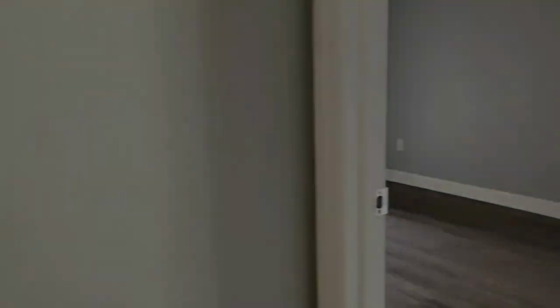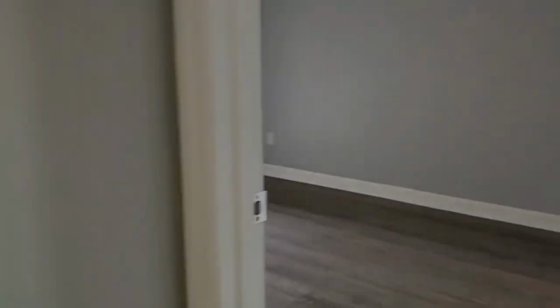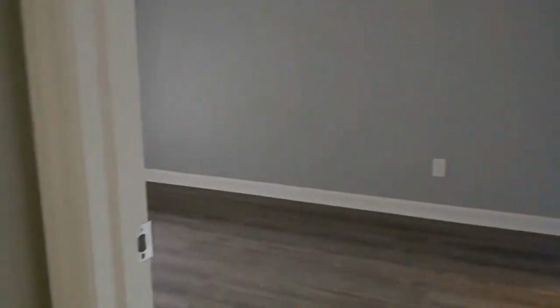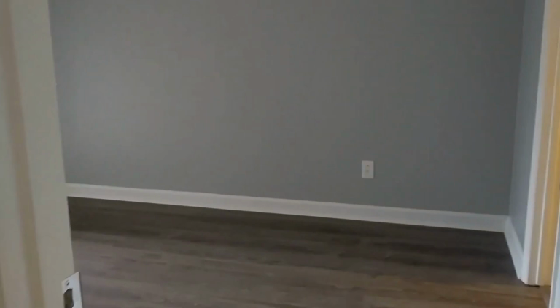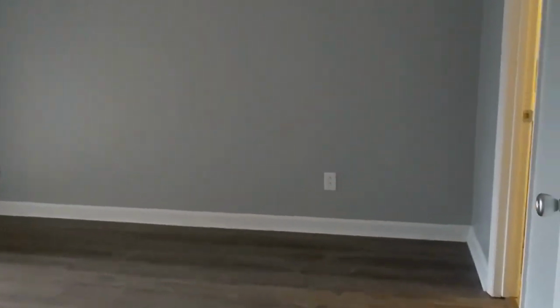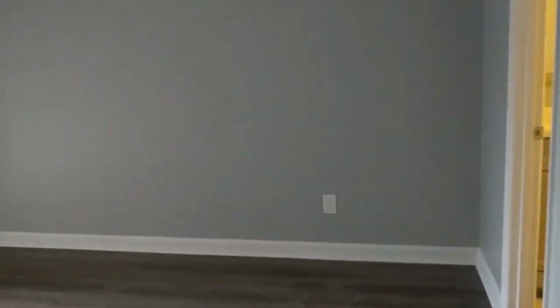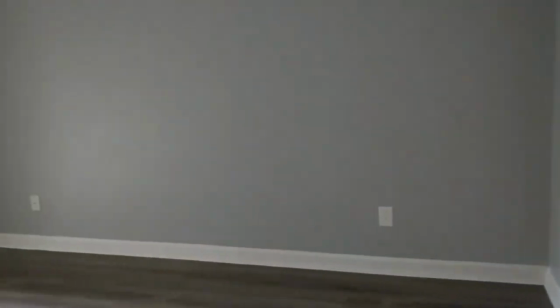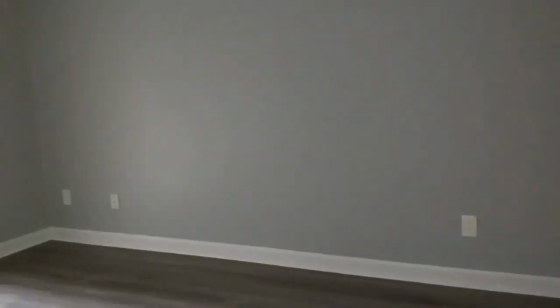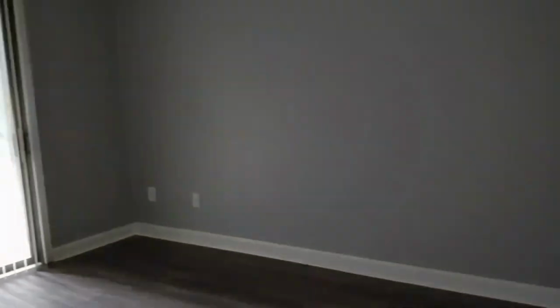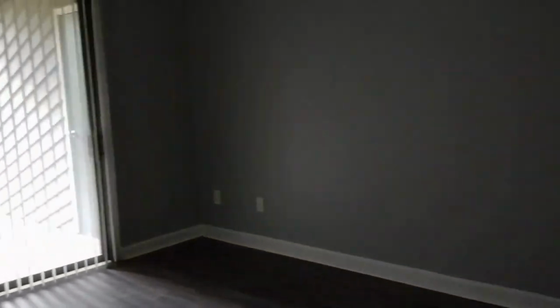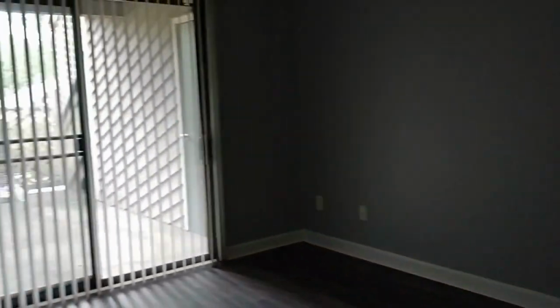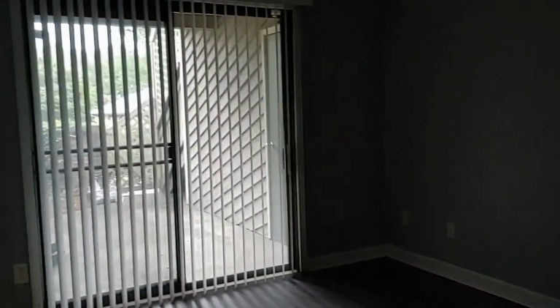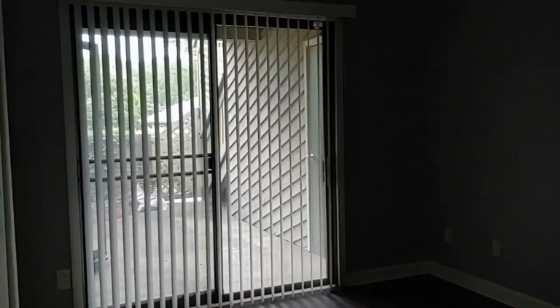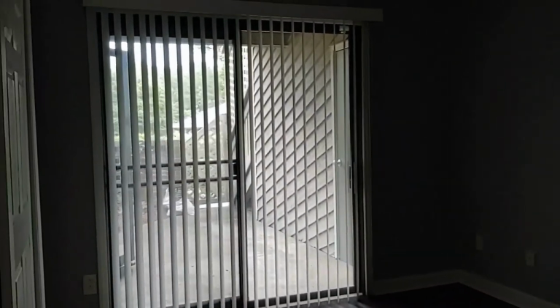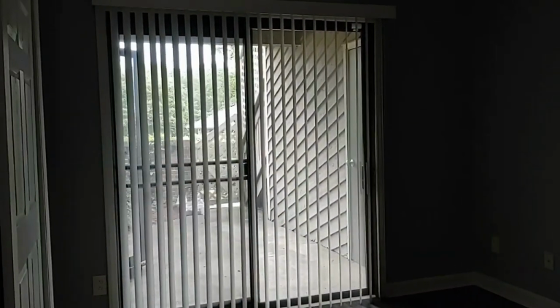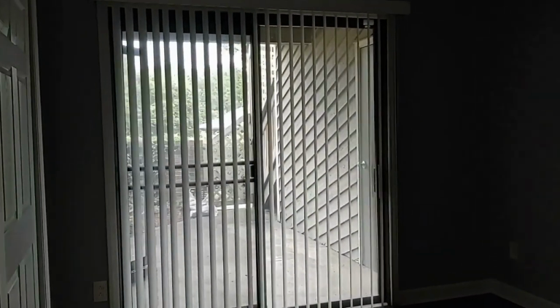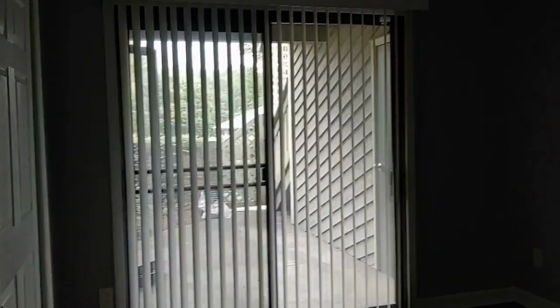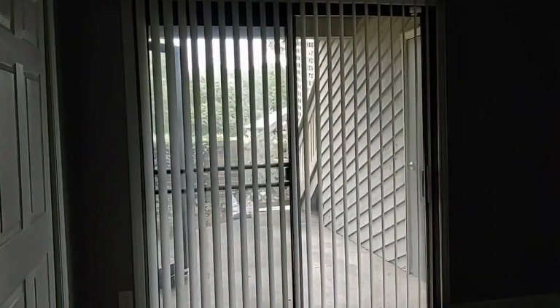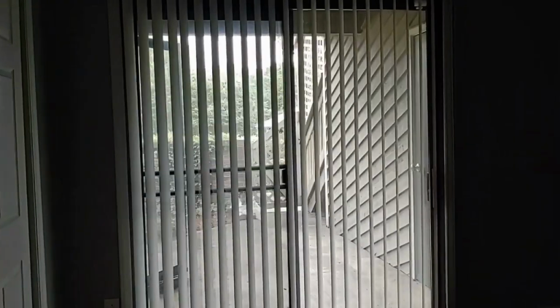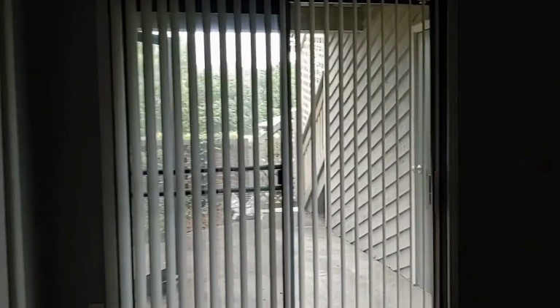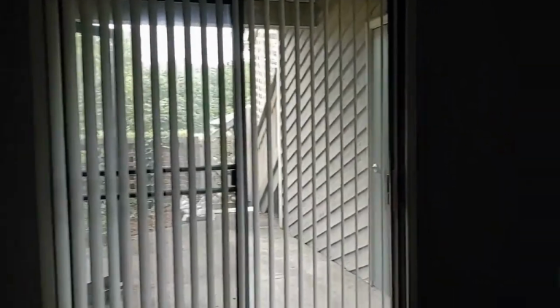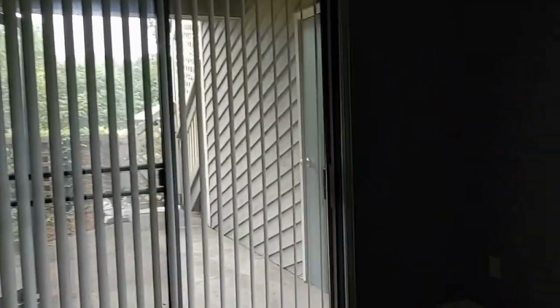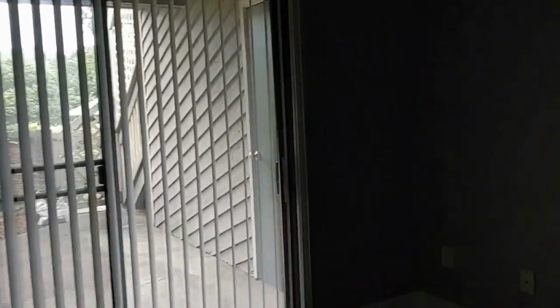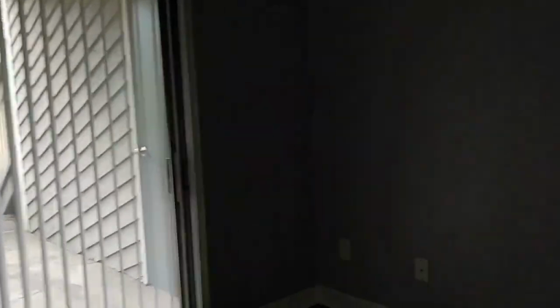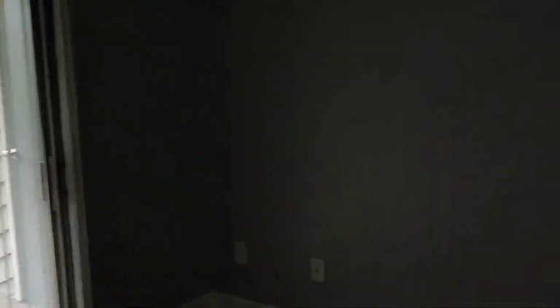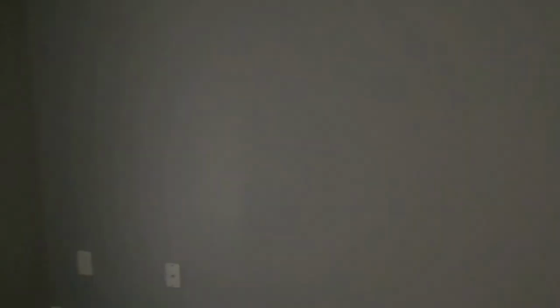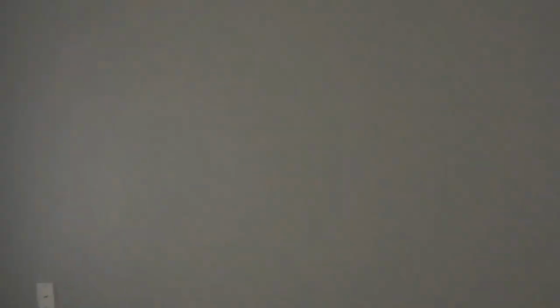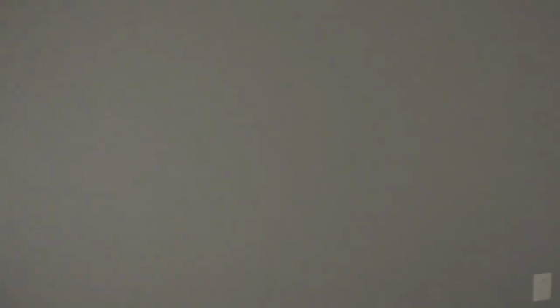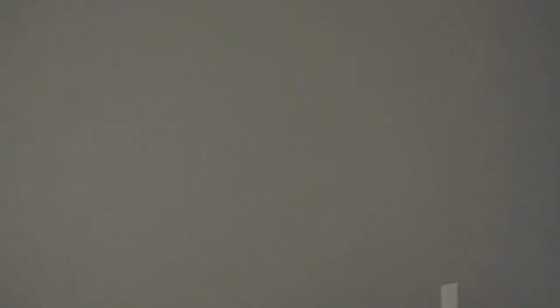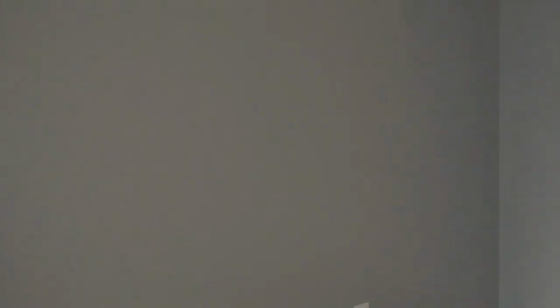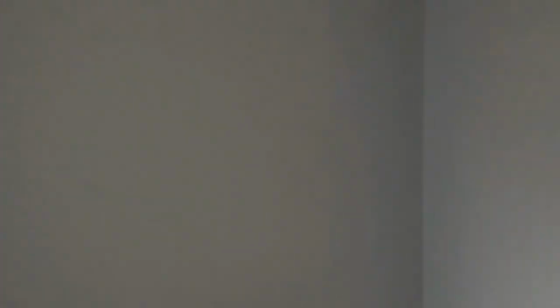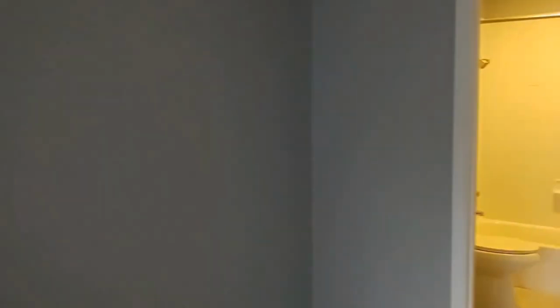Nice windows for that natural lighting. It also has a private patio.